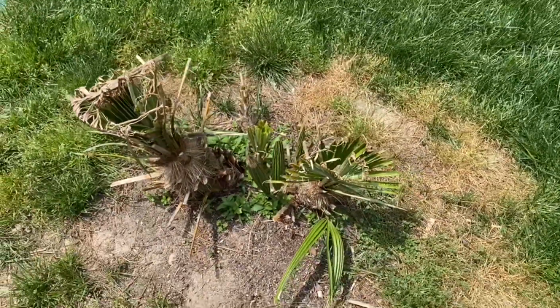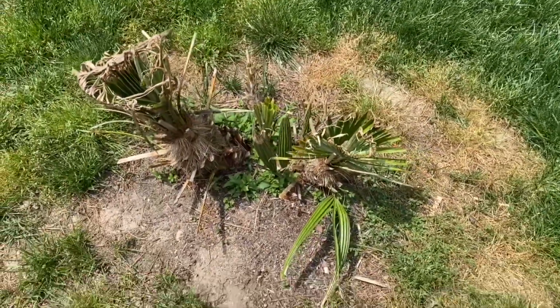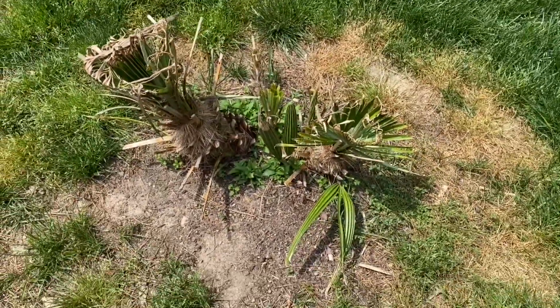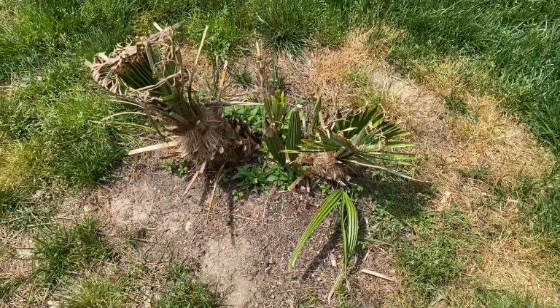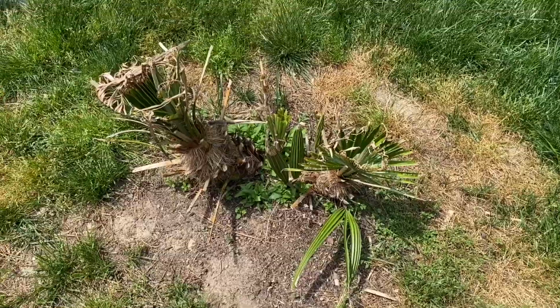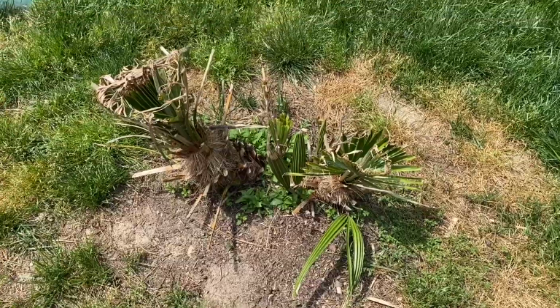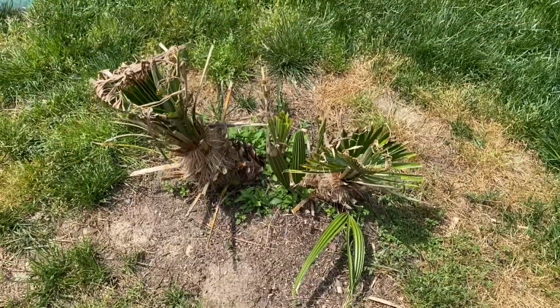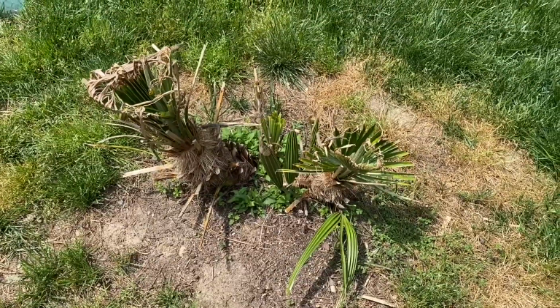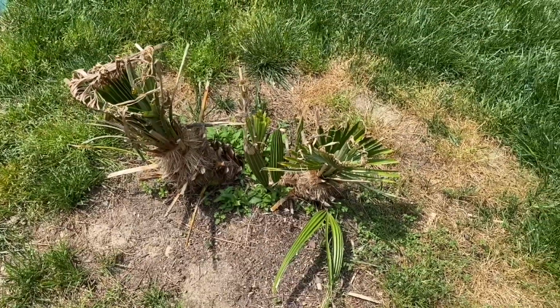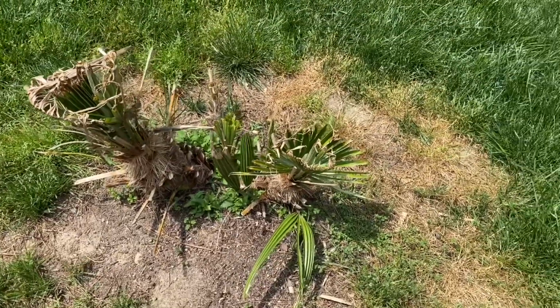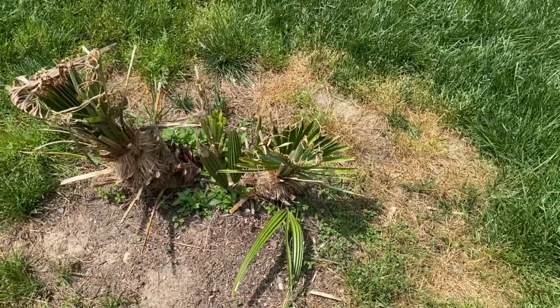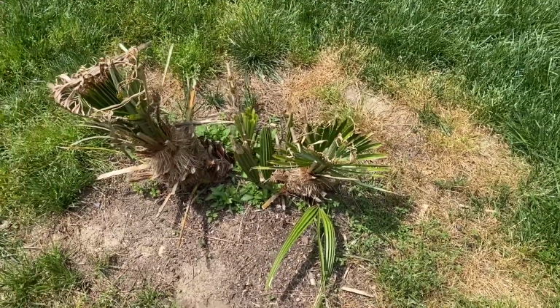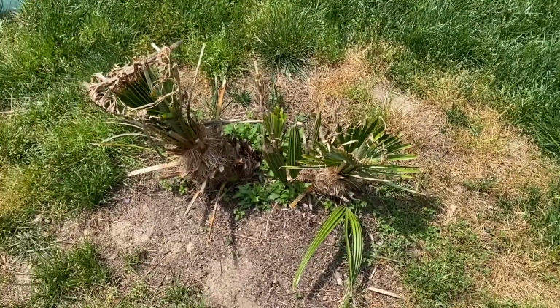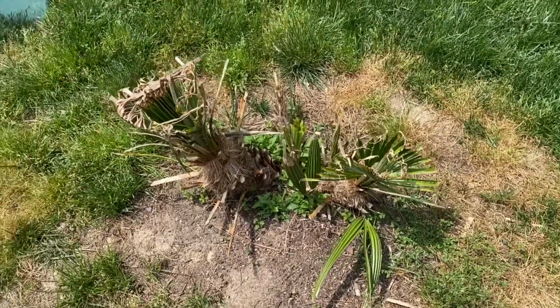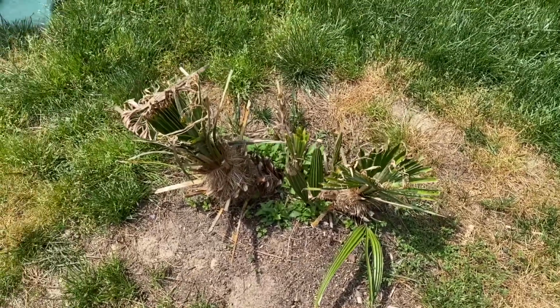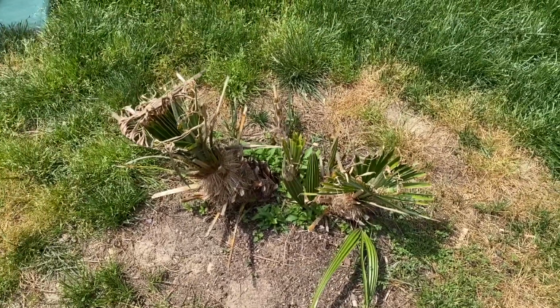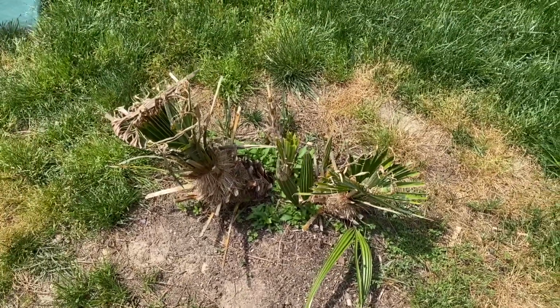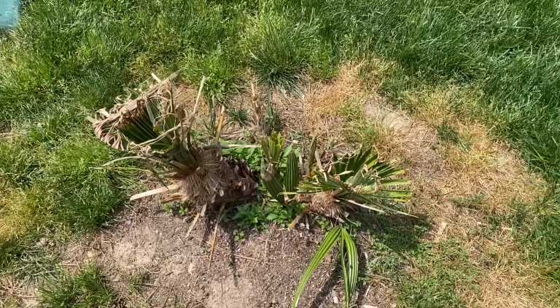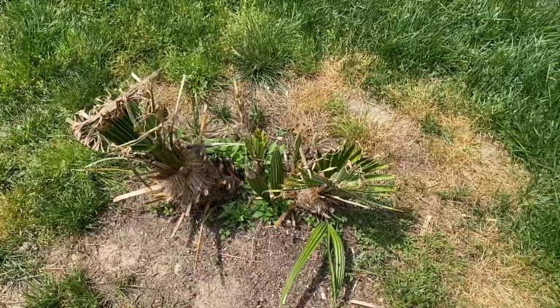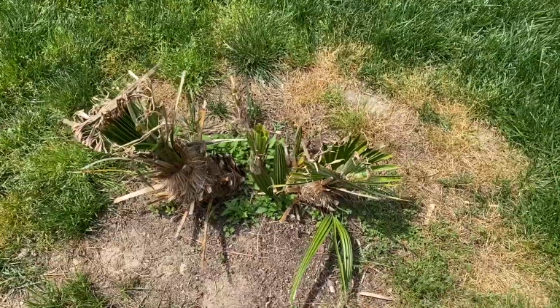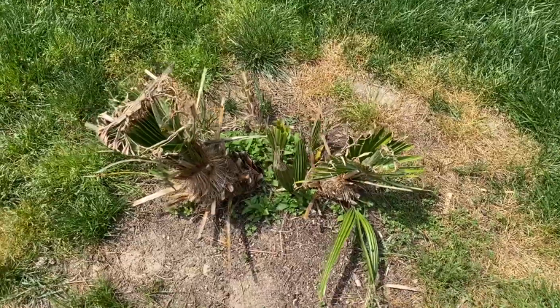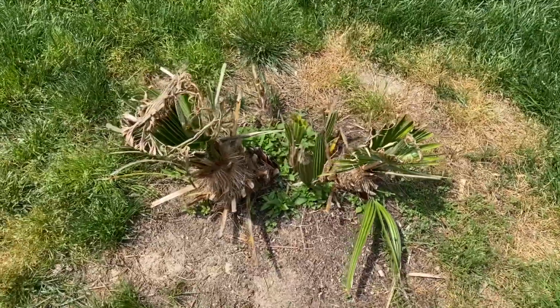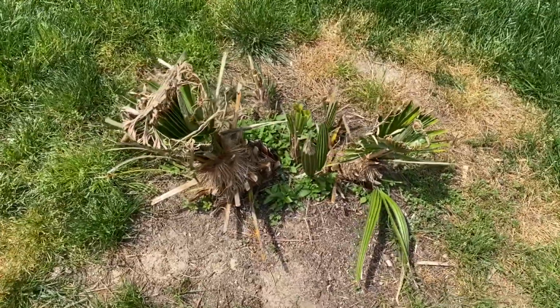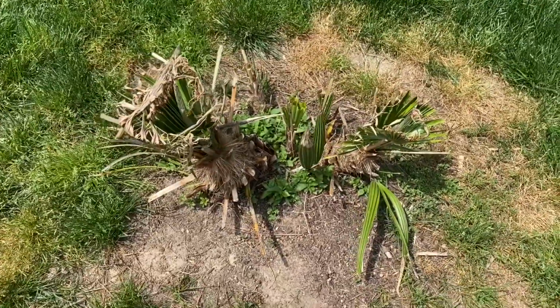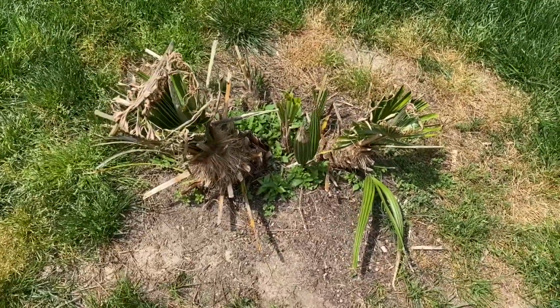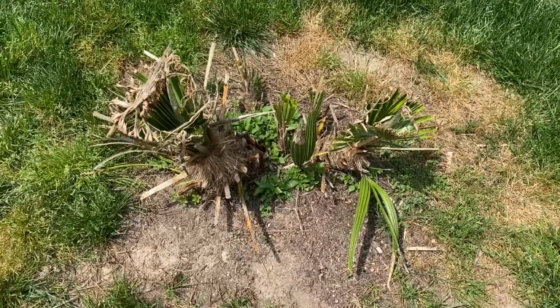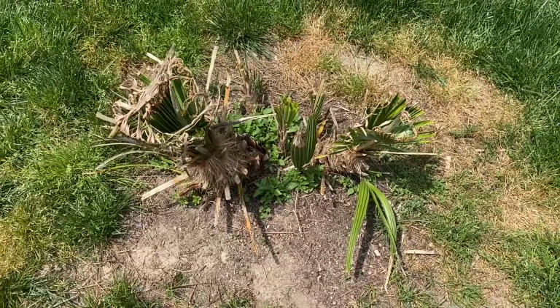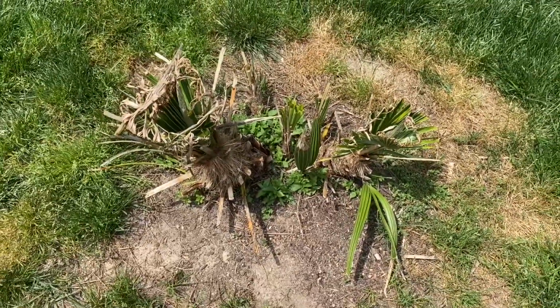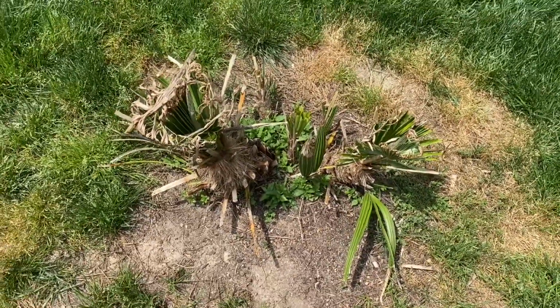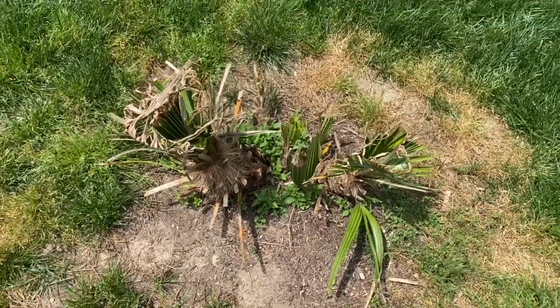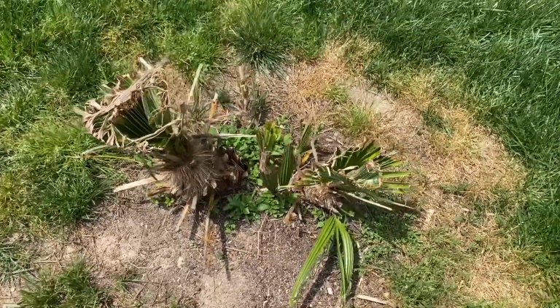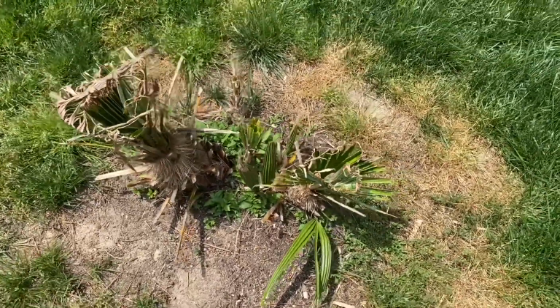I'll keep everyone updated and I'm just quite impressed that I didn't lose any trunks on this. Thanks for watching — I'll have more videos coming soon. Over the summer I'll be planting some more plants and things like that, so thanks for watching.